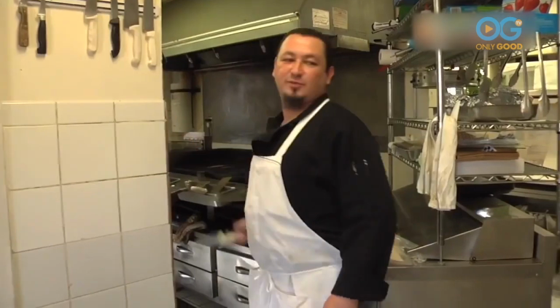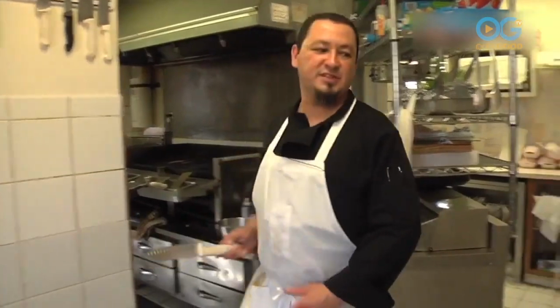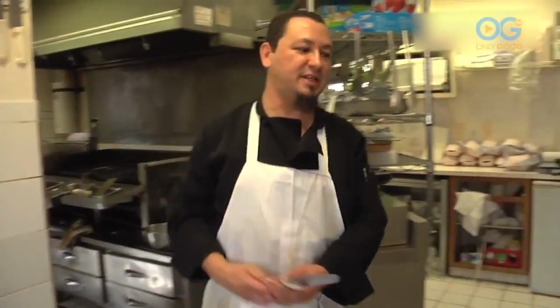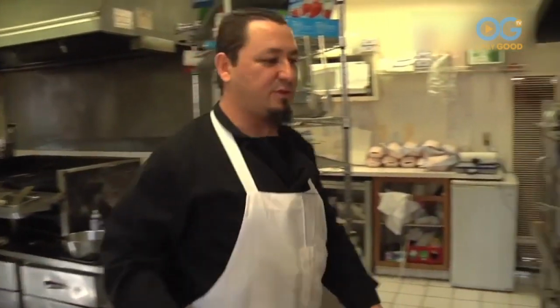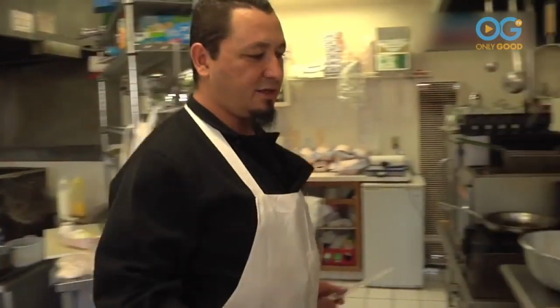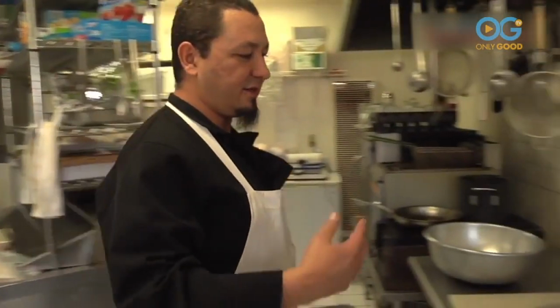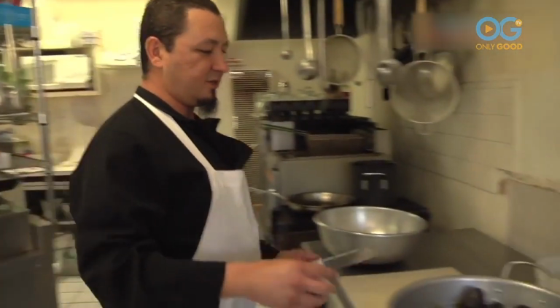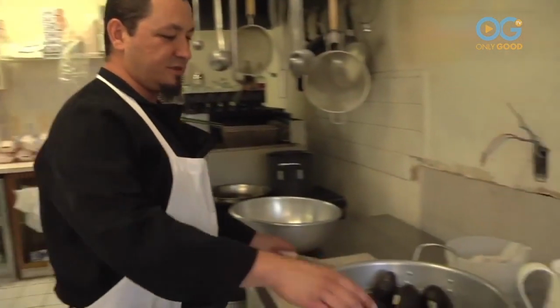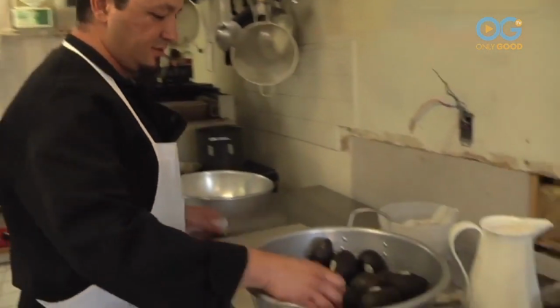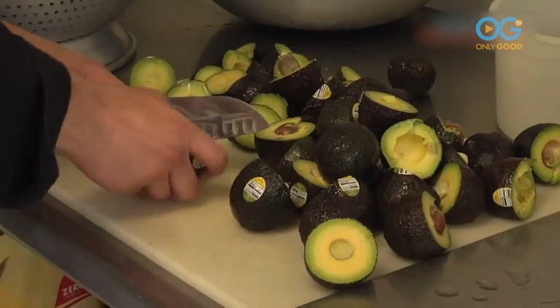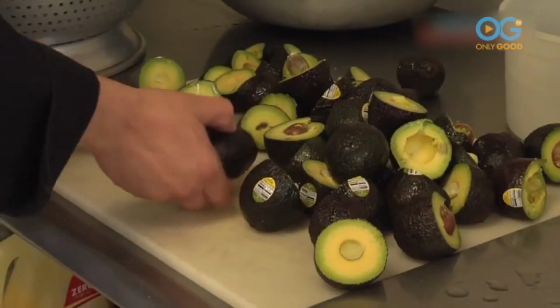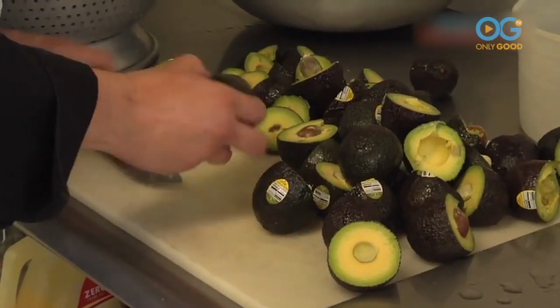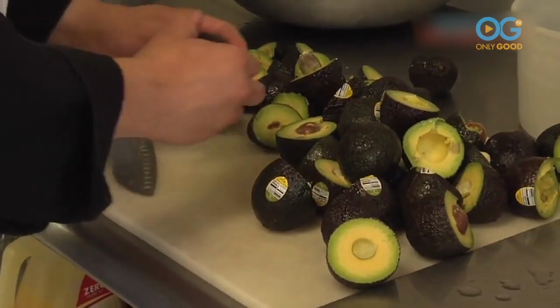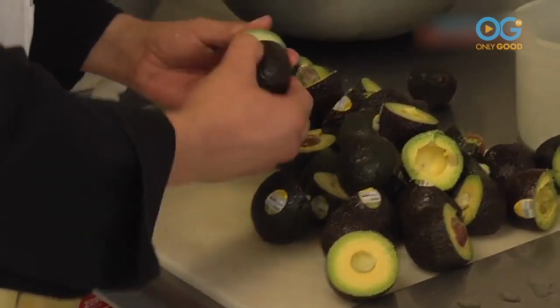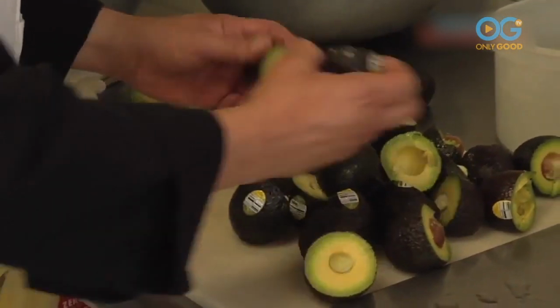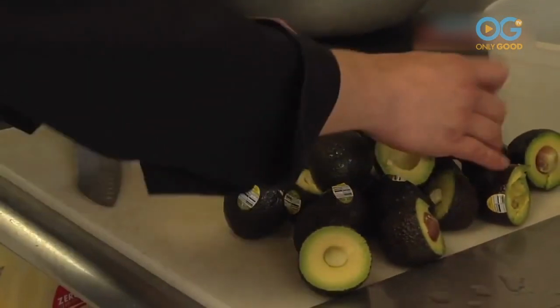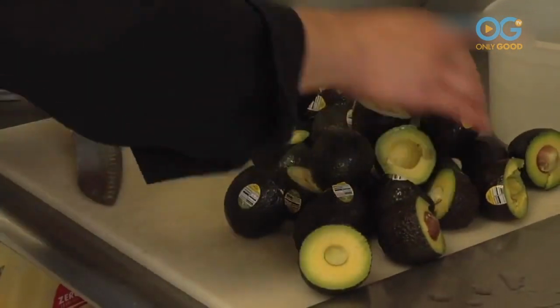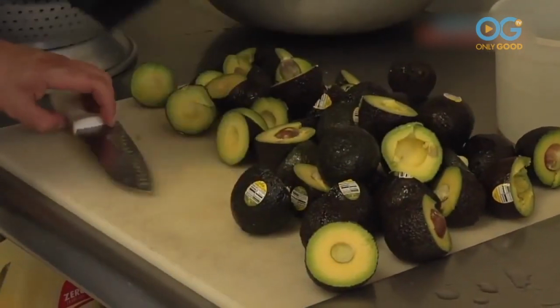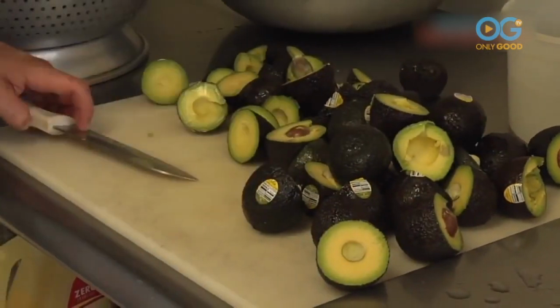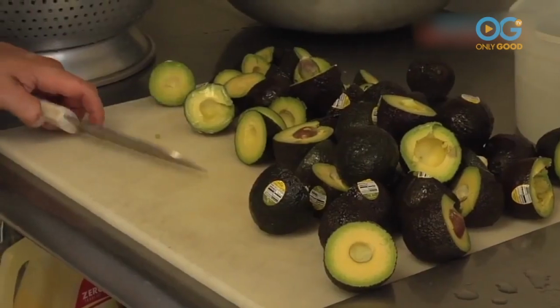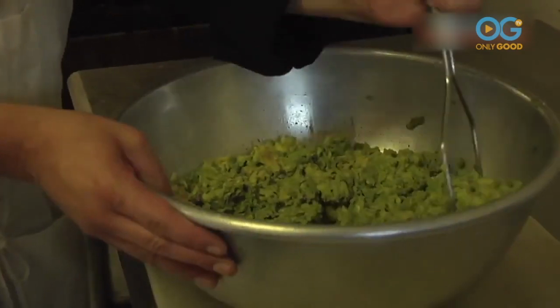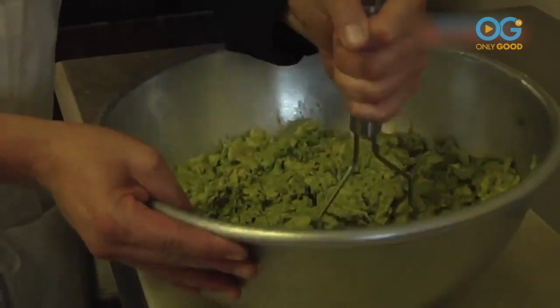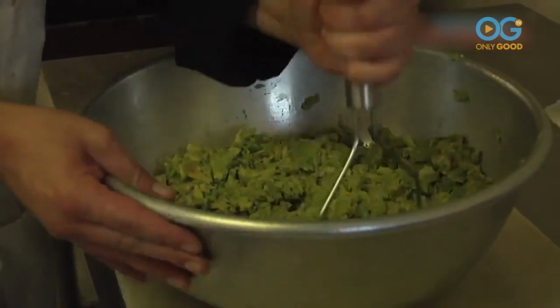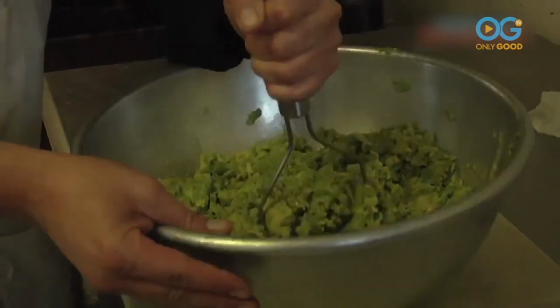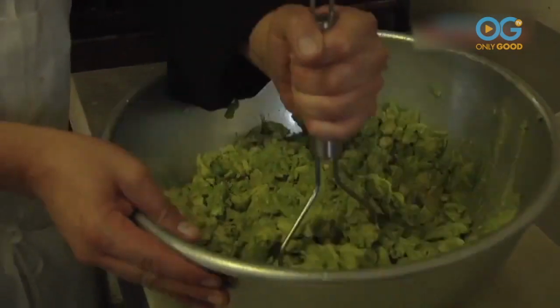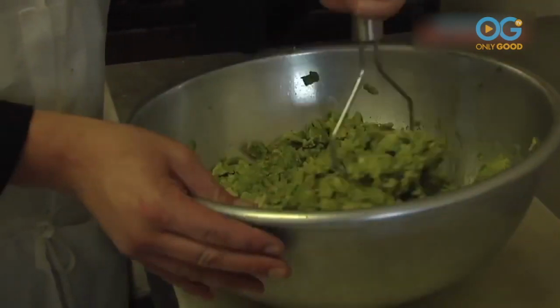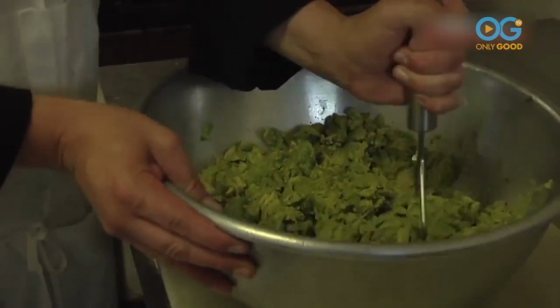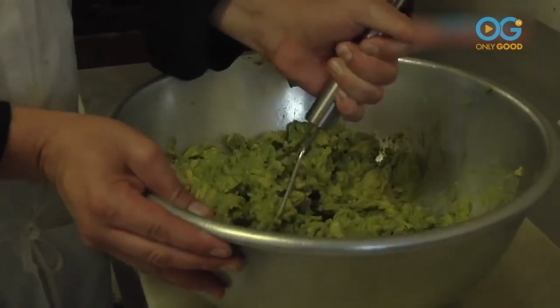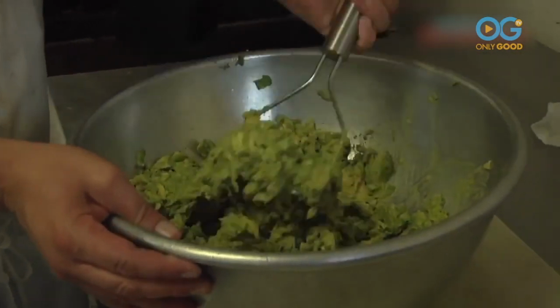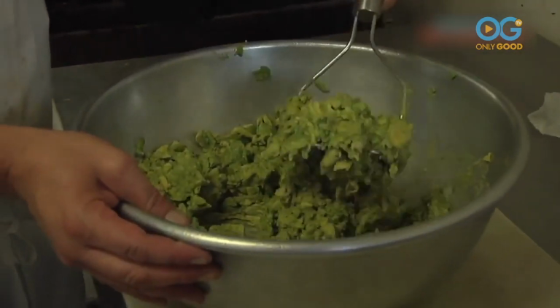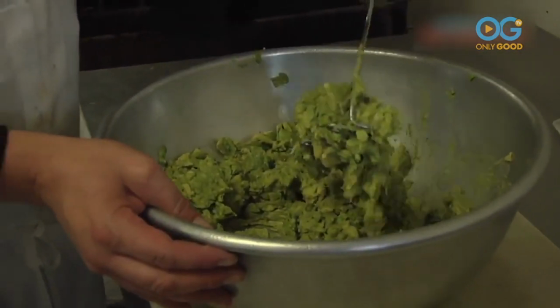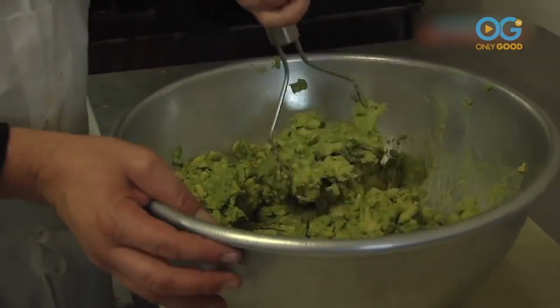First thing is we cut all the avocados, mash them like you would beans or mashed potatoes. We try to keep it chunky — we don't like it all pasty.